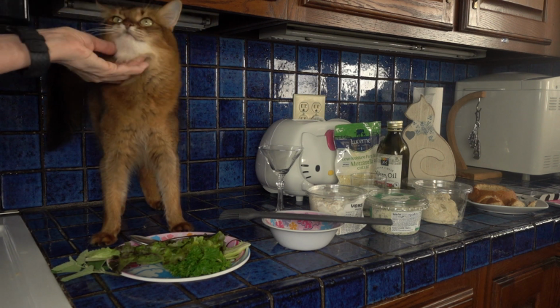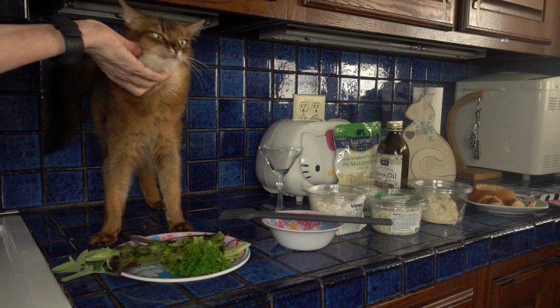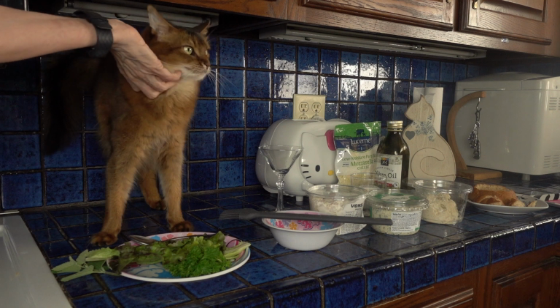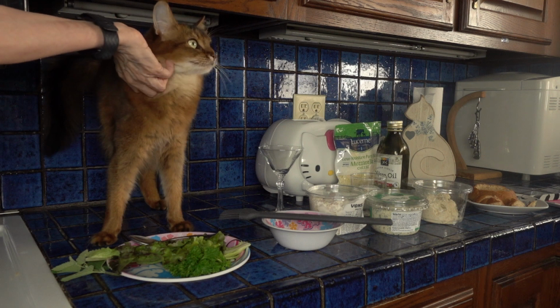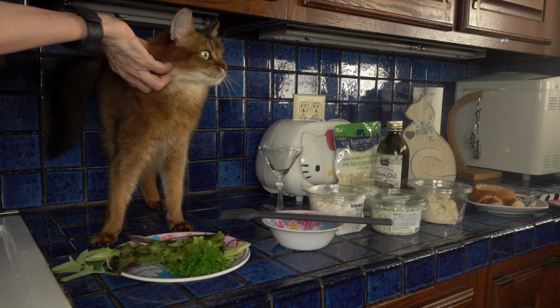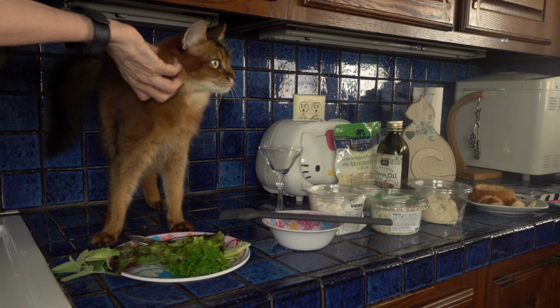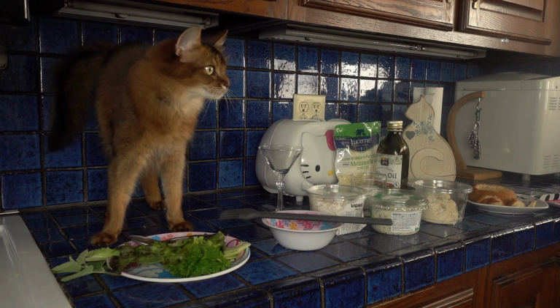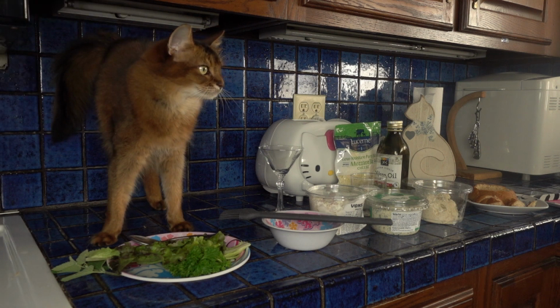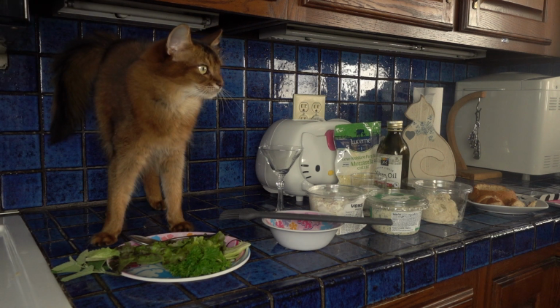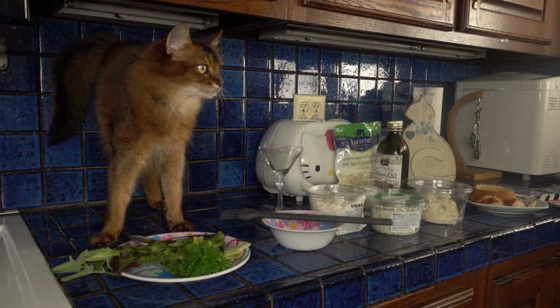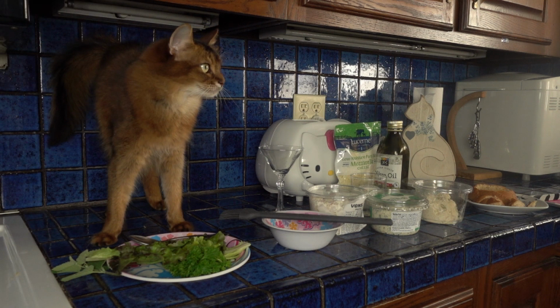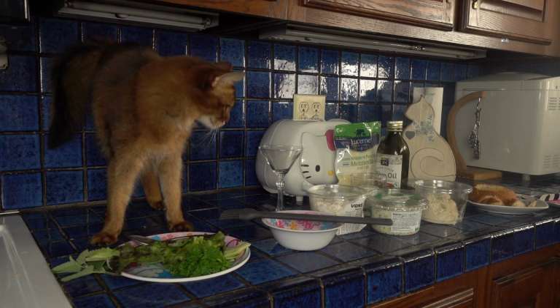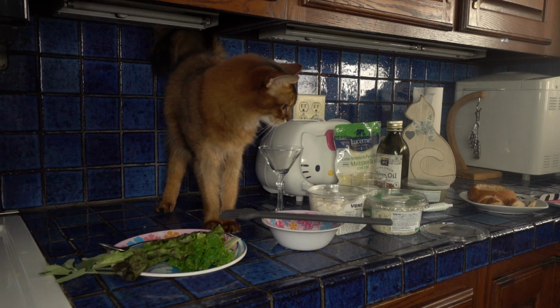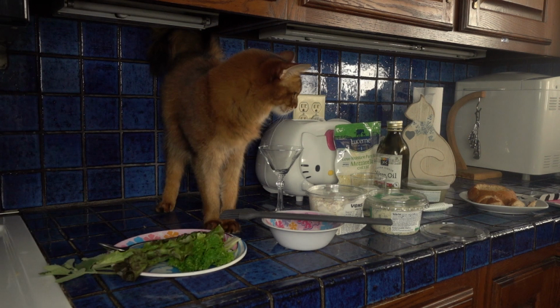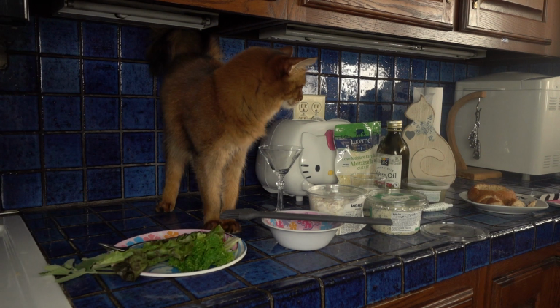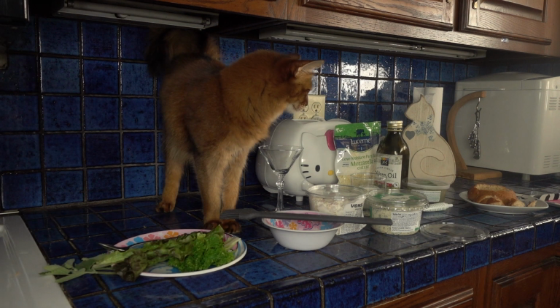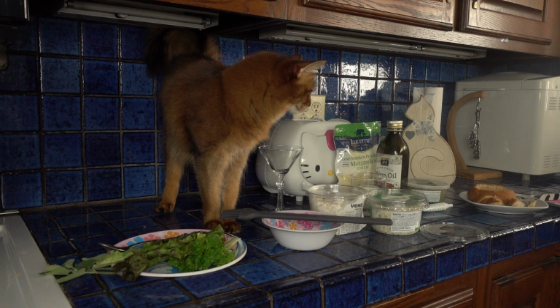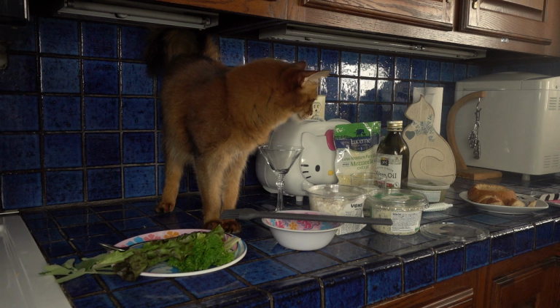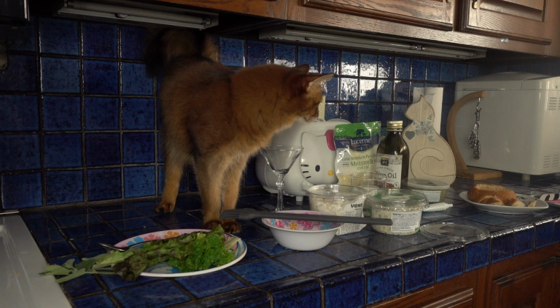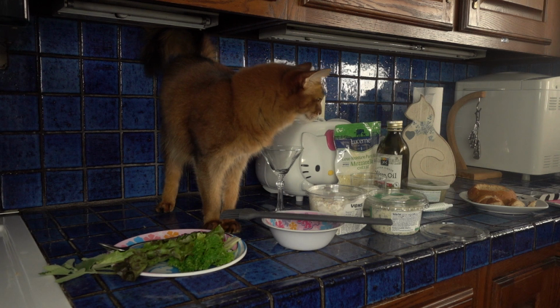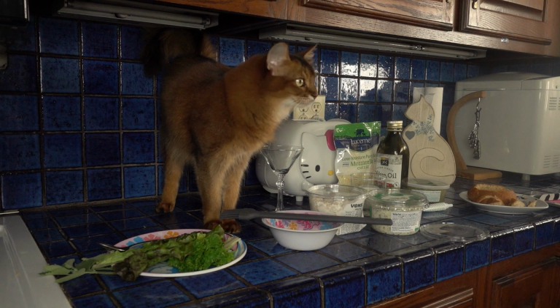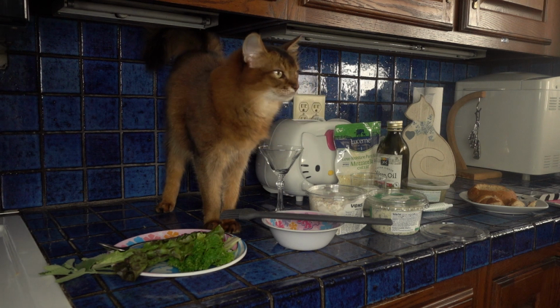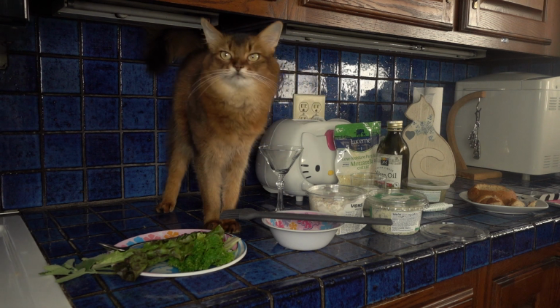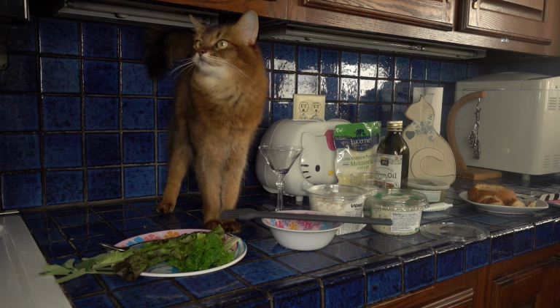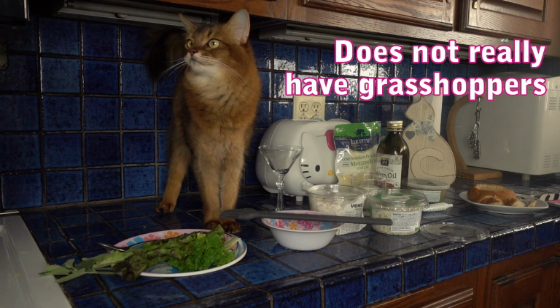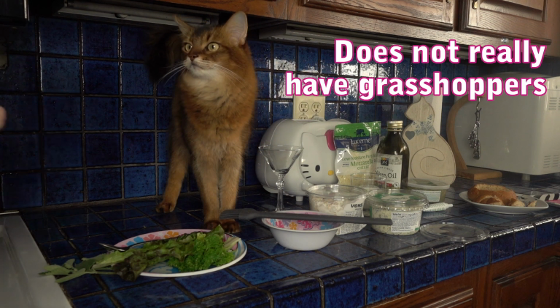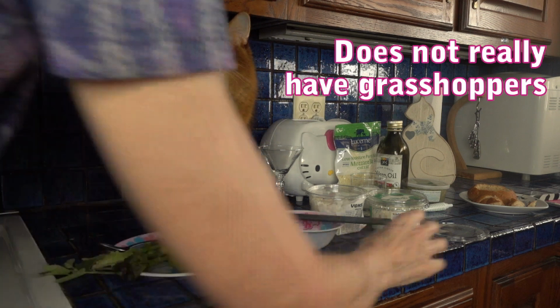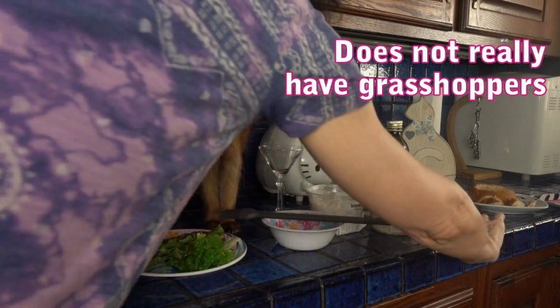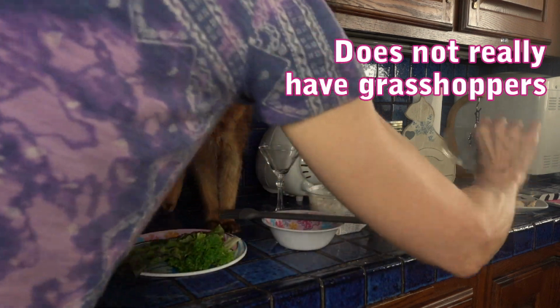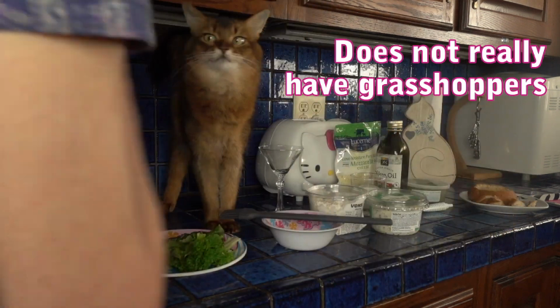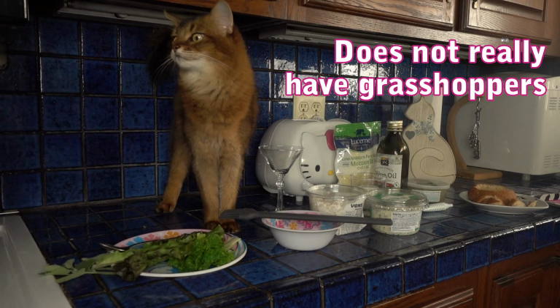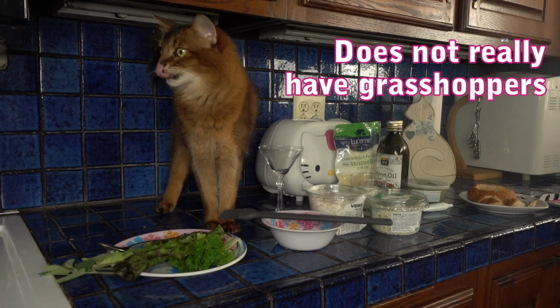And some tuna salad, because what cat doesn't like tuna salad? And for a drink, we're going to have a grasshopper, which is supposedly made from real grasshoppers. Okay, so let's do this.